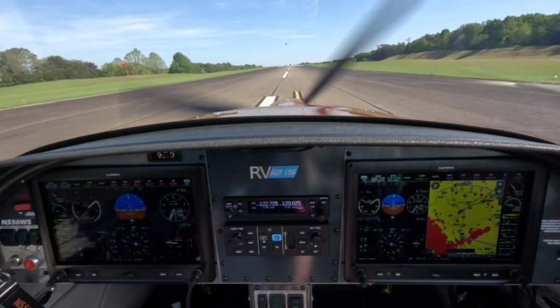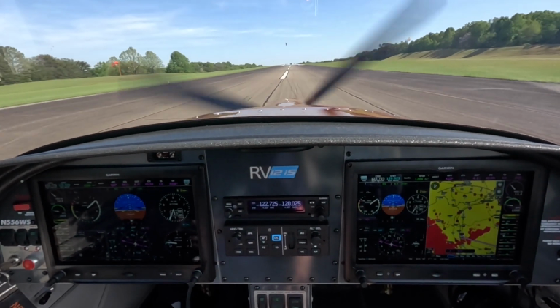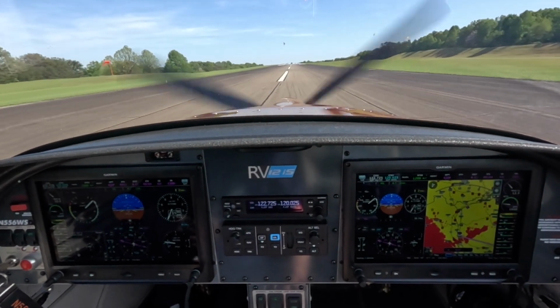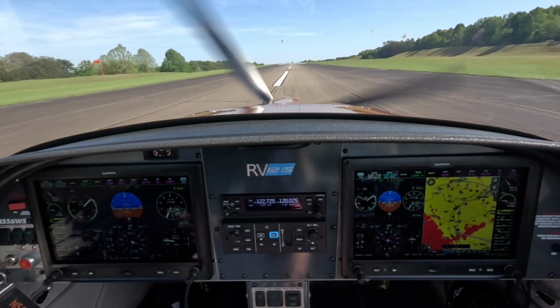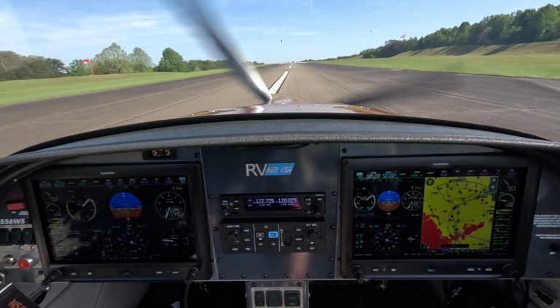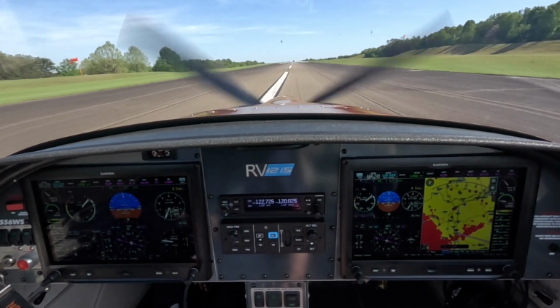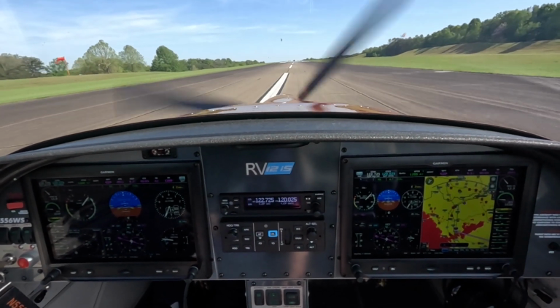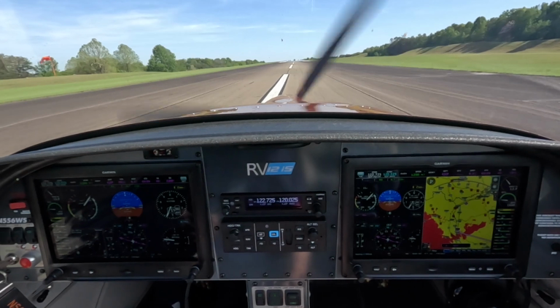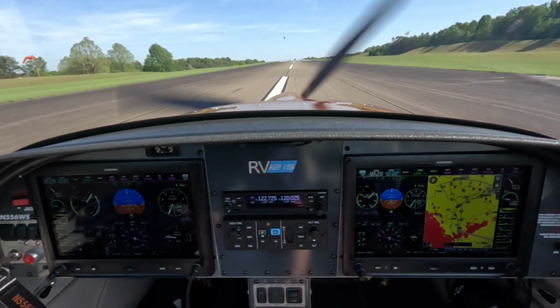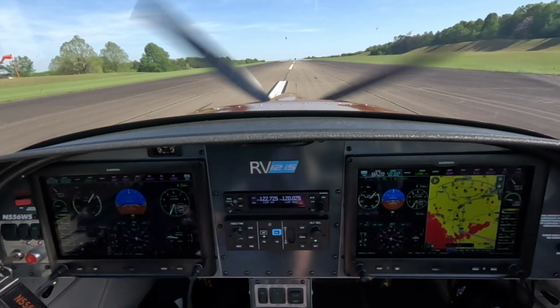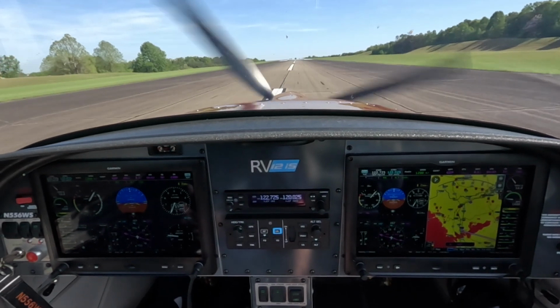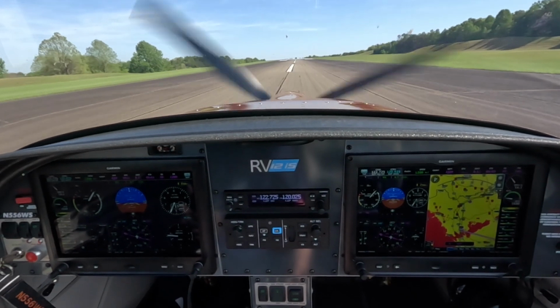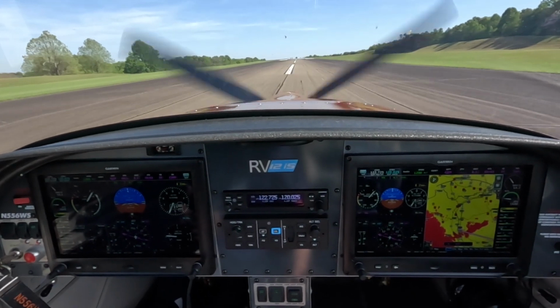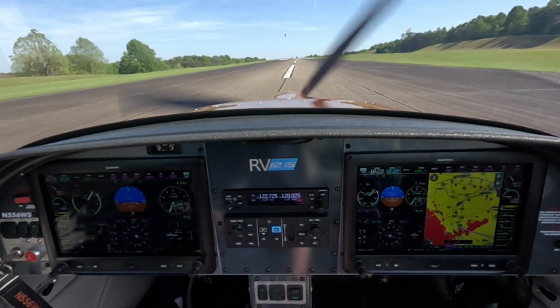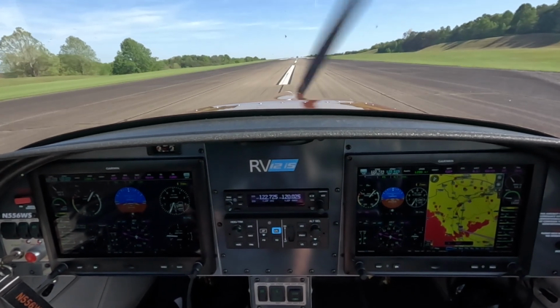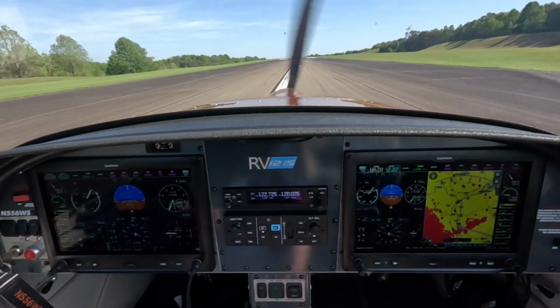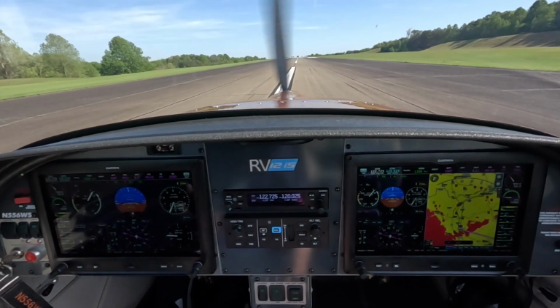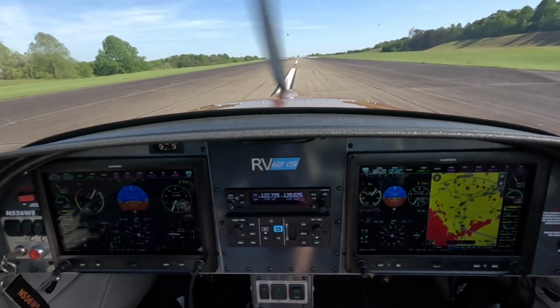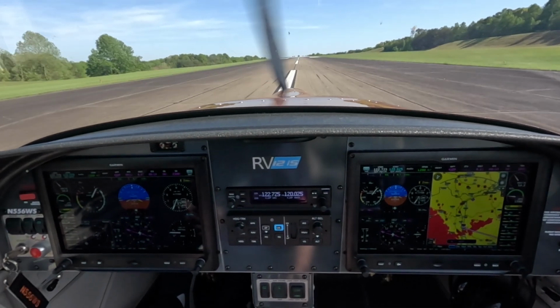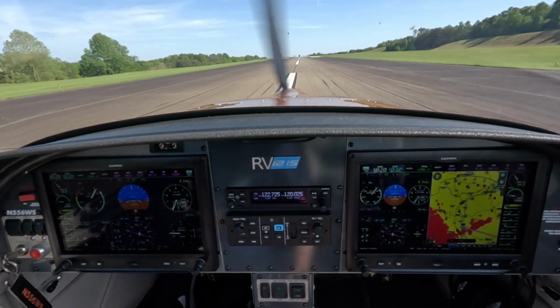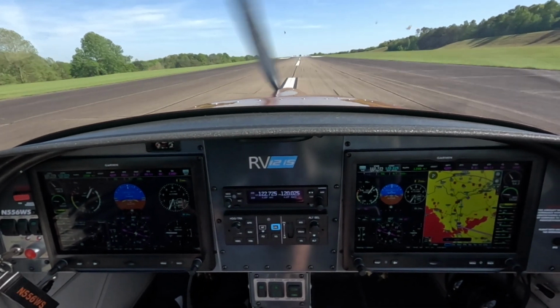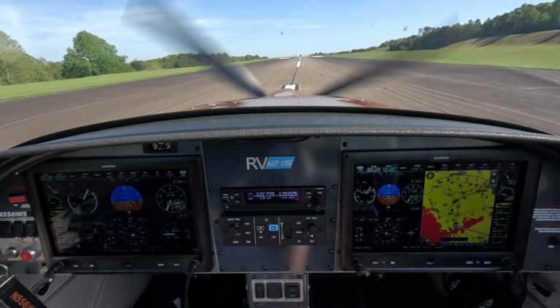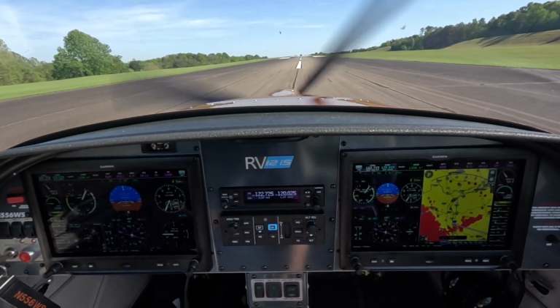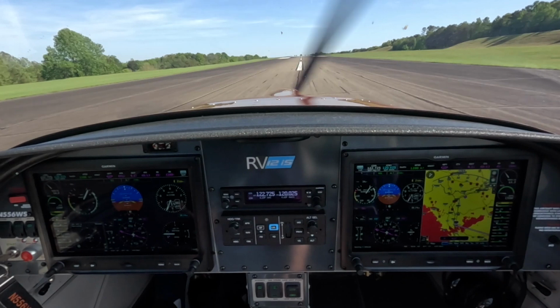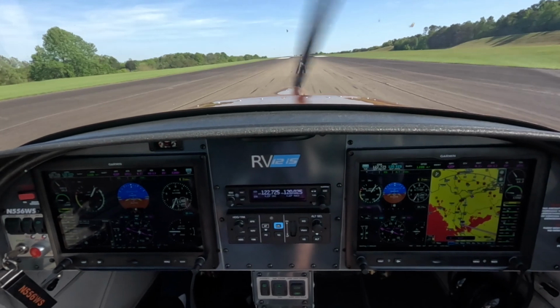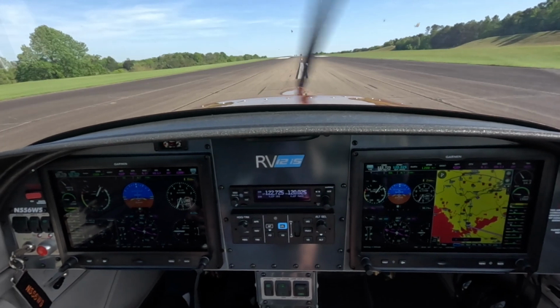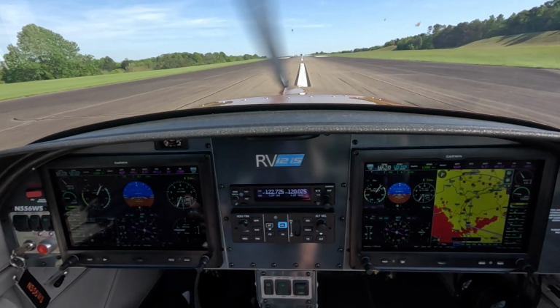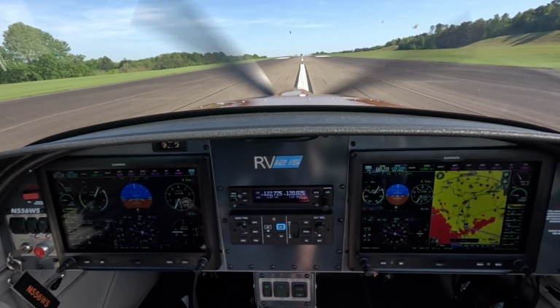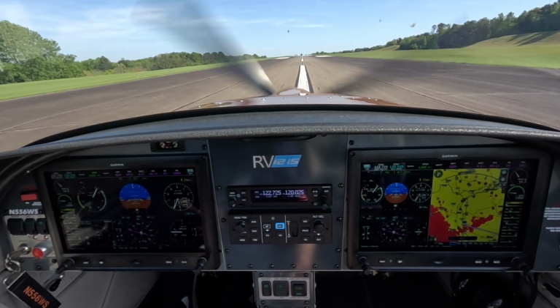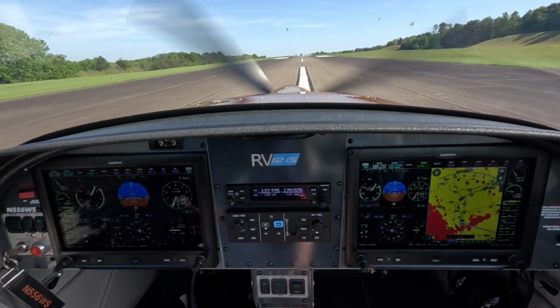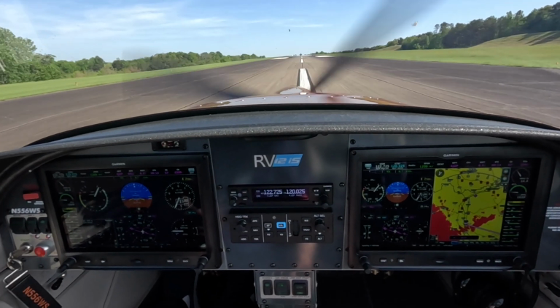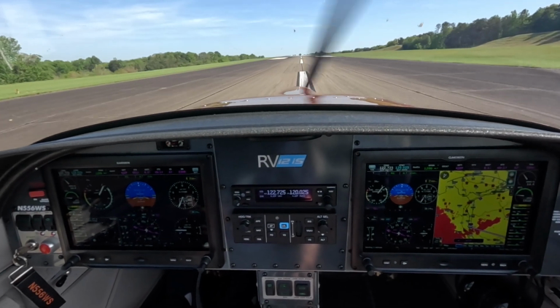Now that we've reviewed all the safety features of the plane, it's time to go fly. Subscribe to the channel and come along with us on our next flight. Hope to see you there.